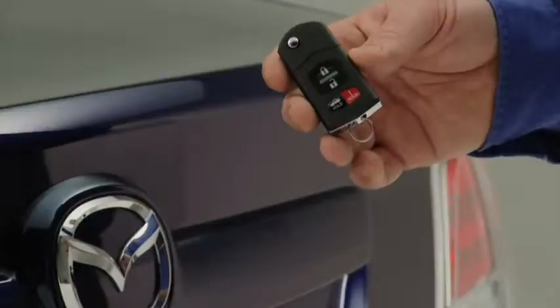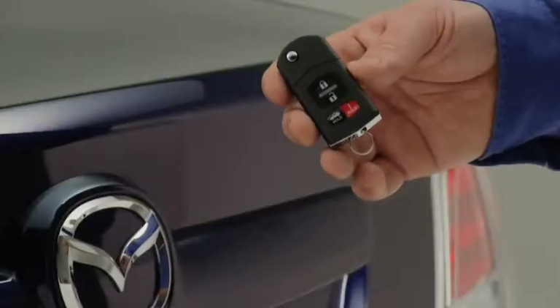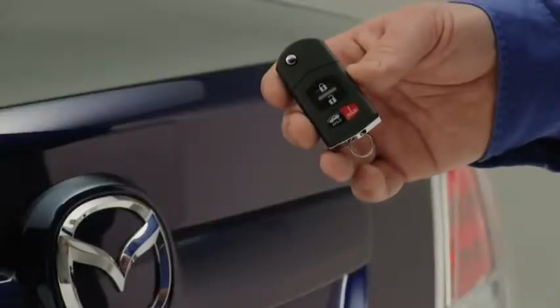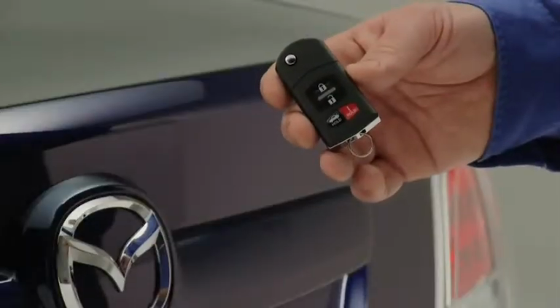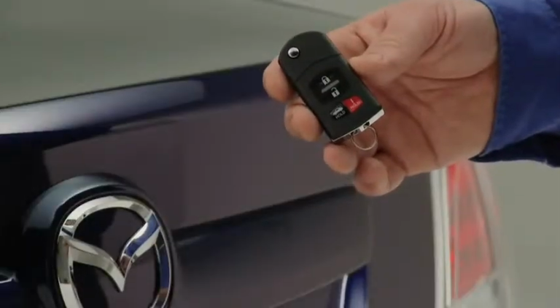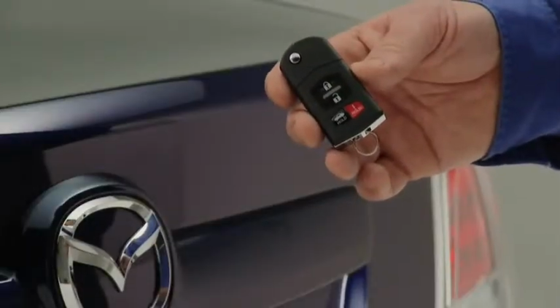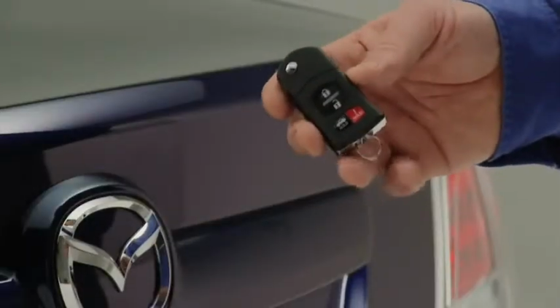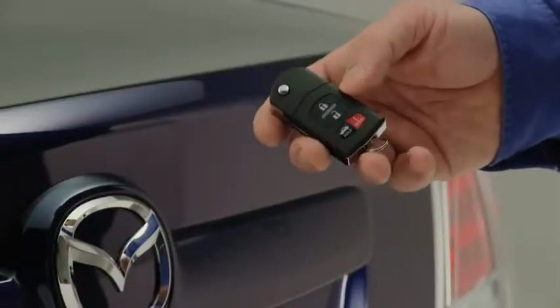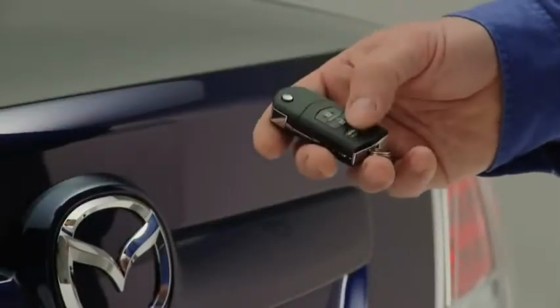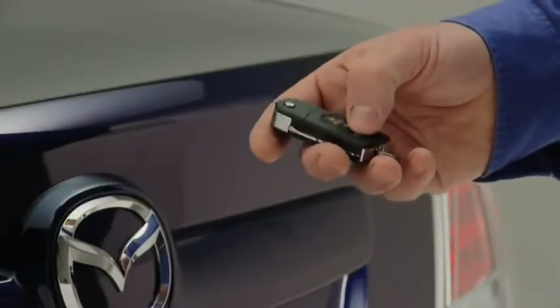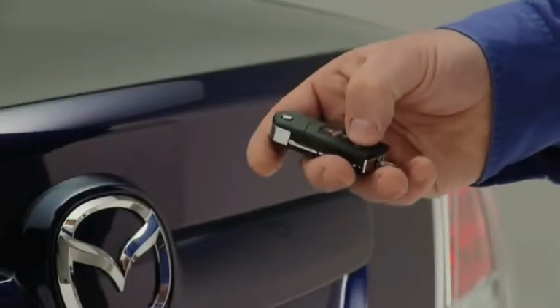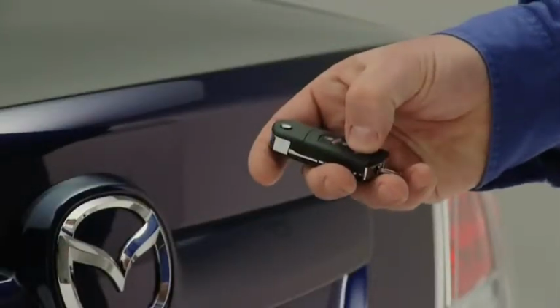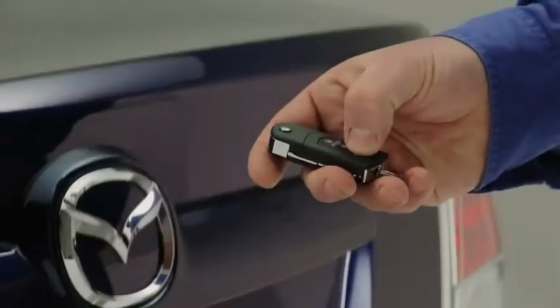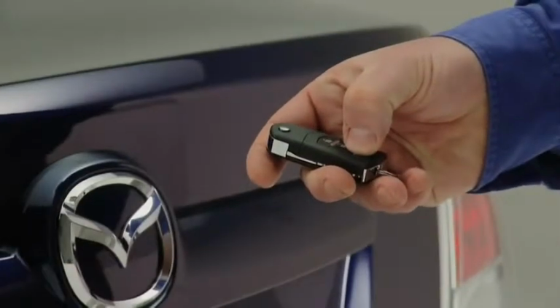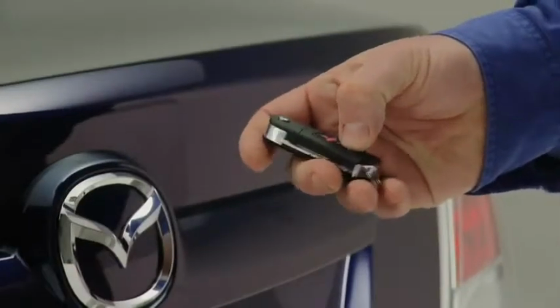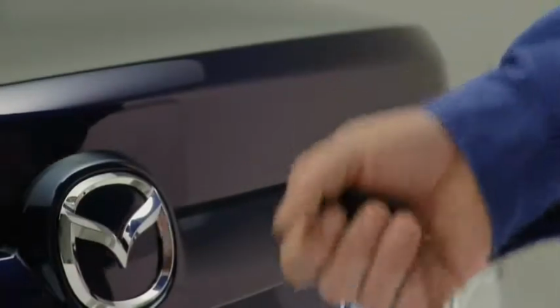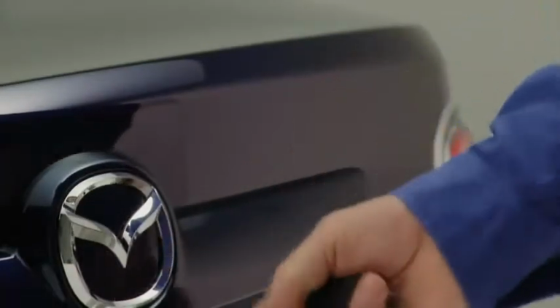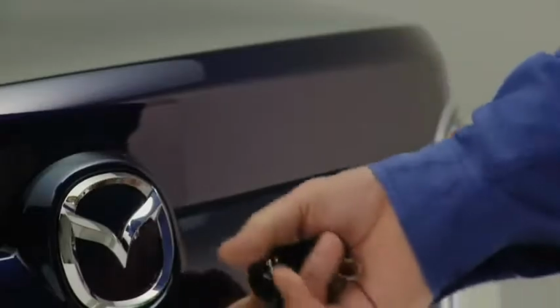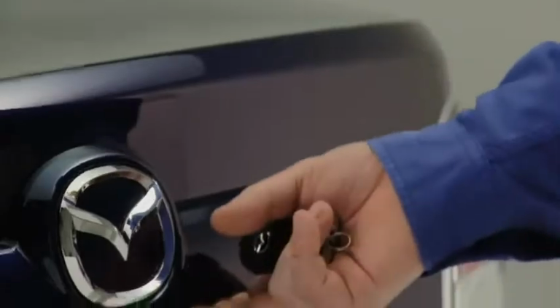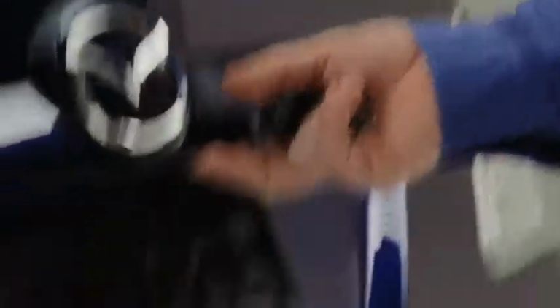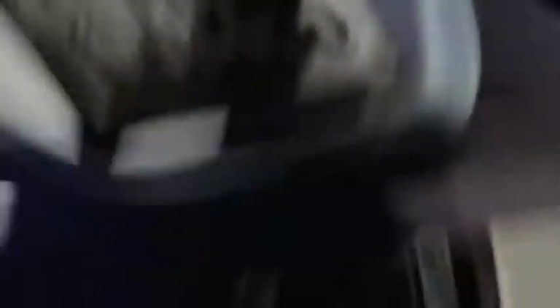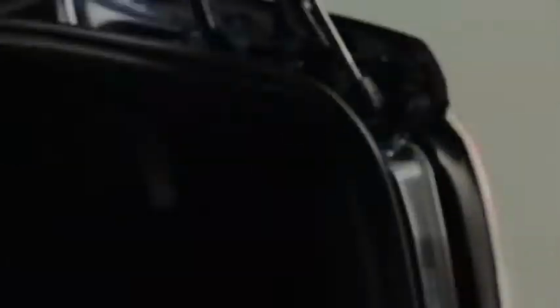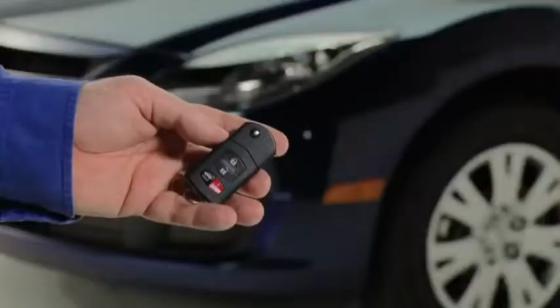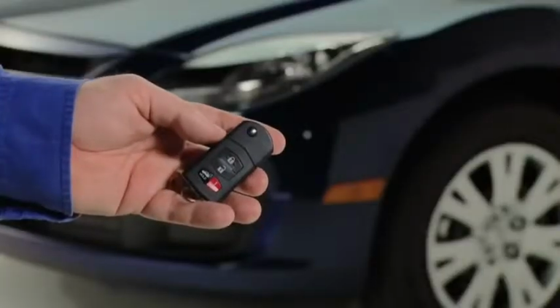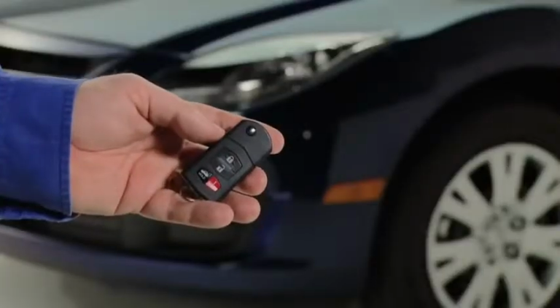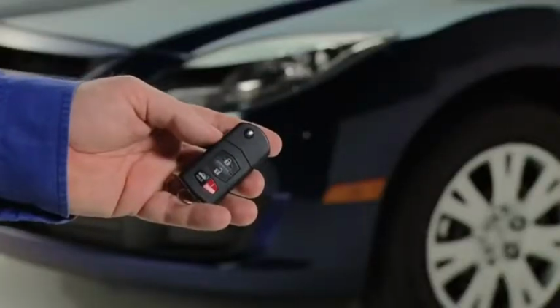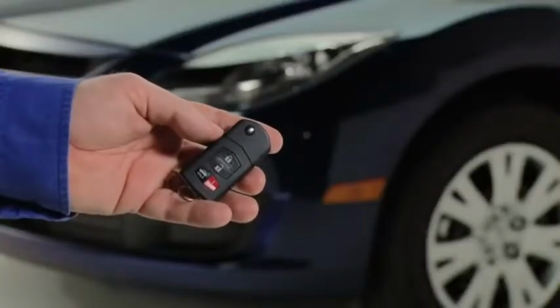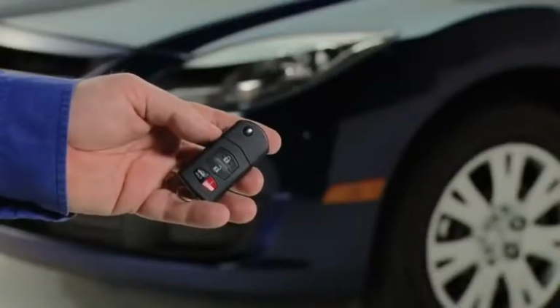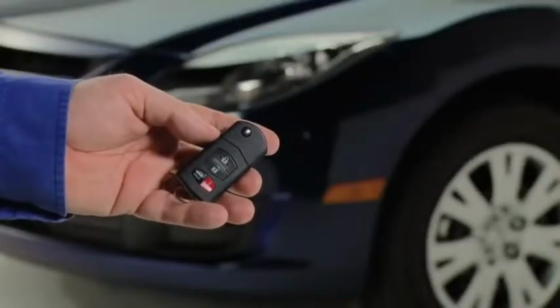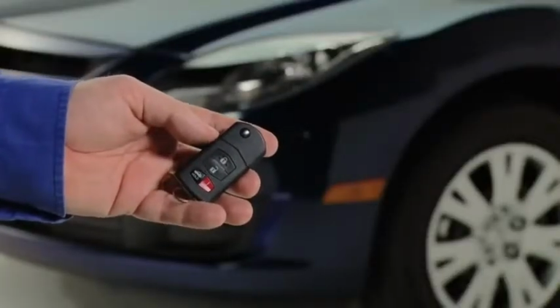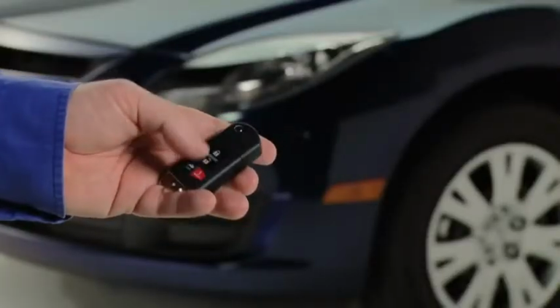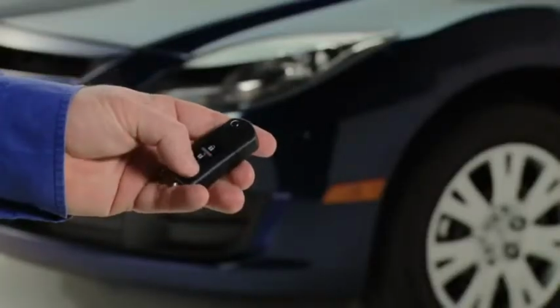To open the trunk, press and hold the trunk button until the trunk lid opens. To signal for attention in an emergency, press the panic button for one second.